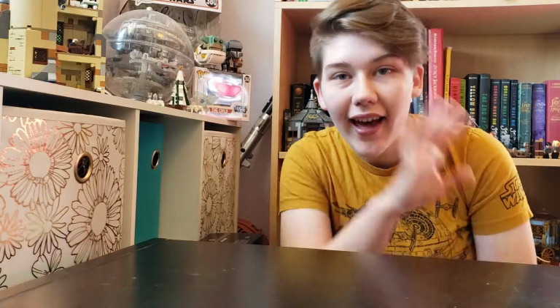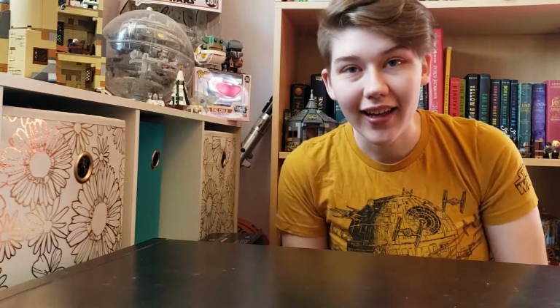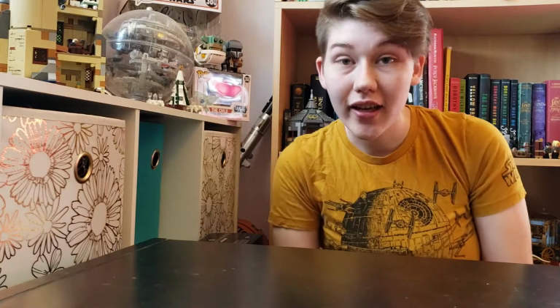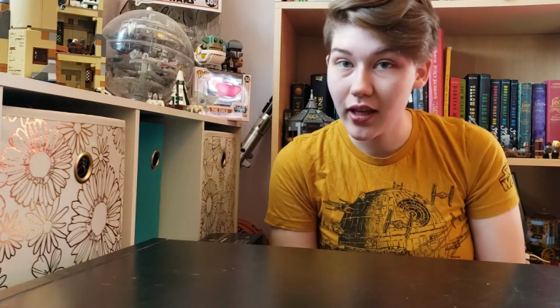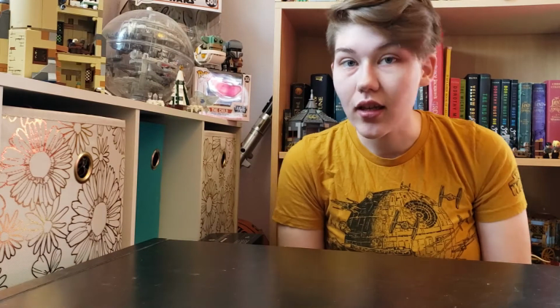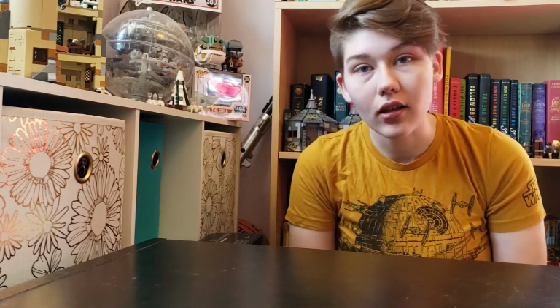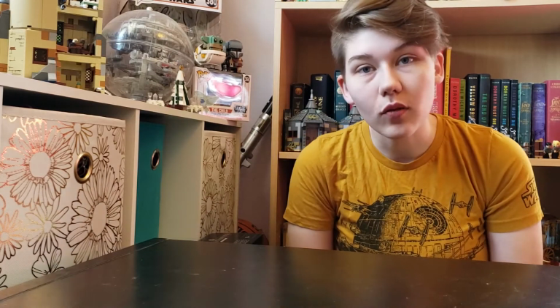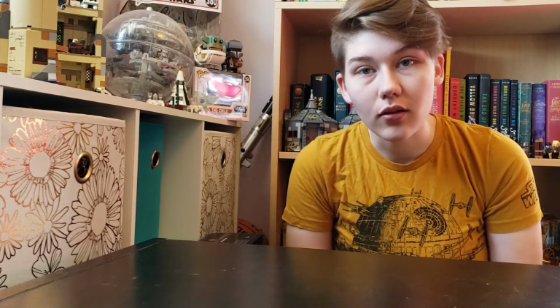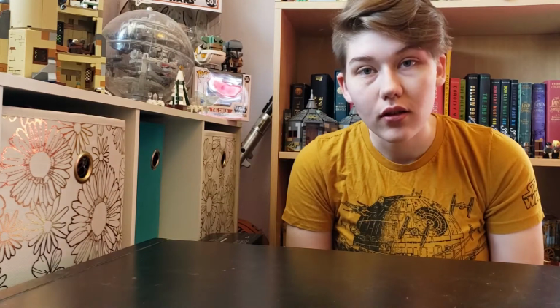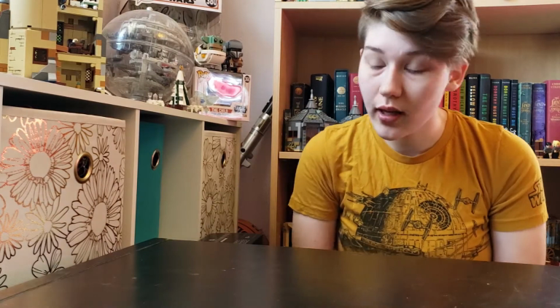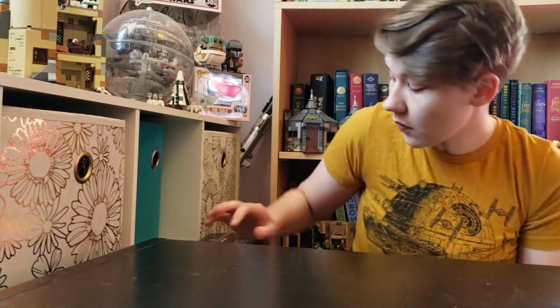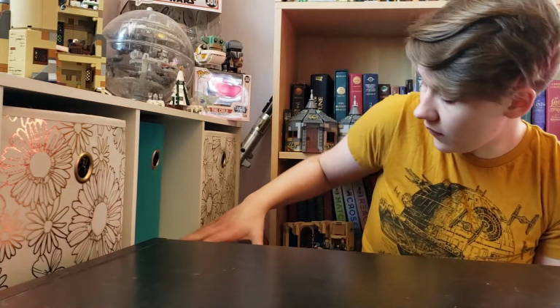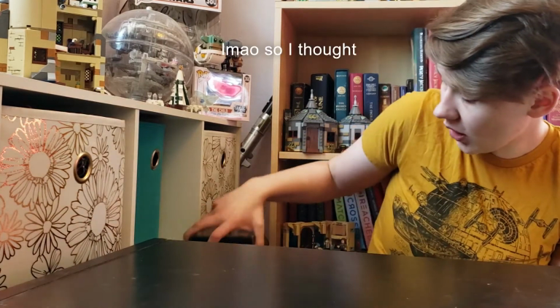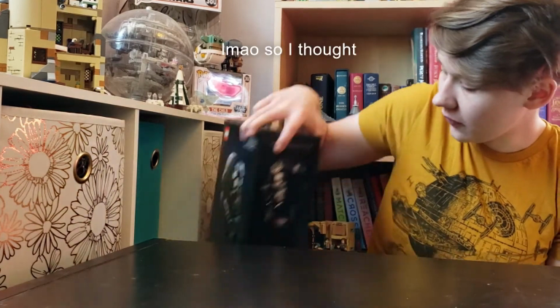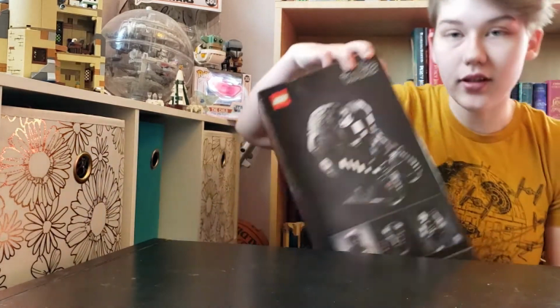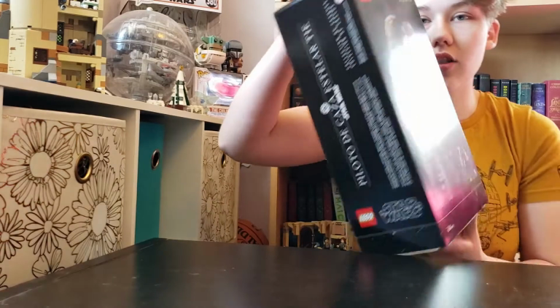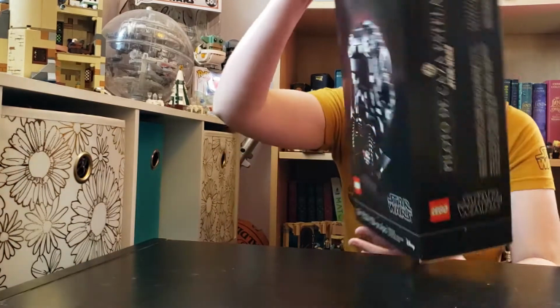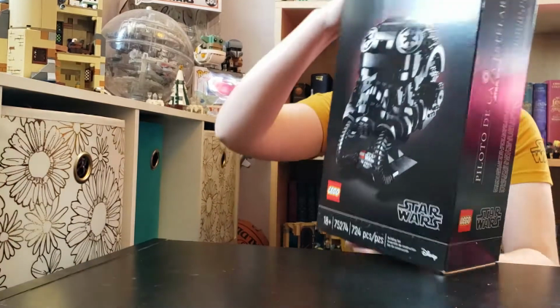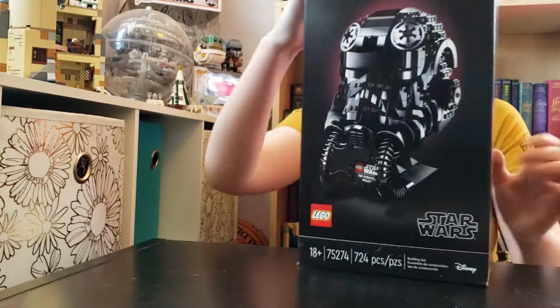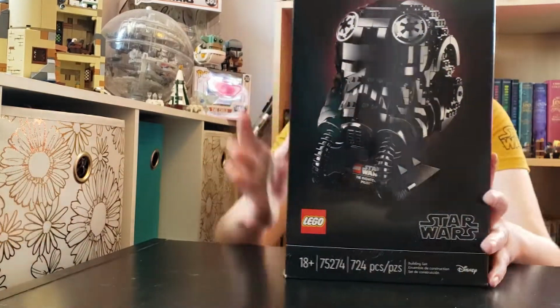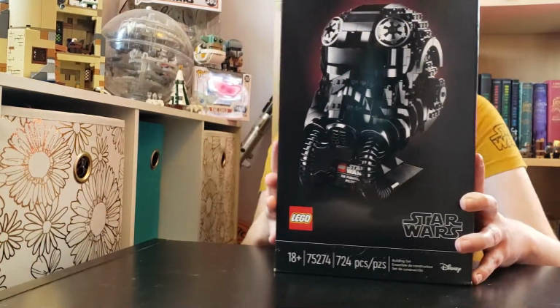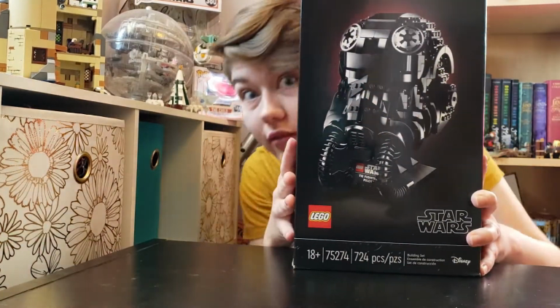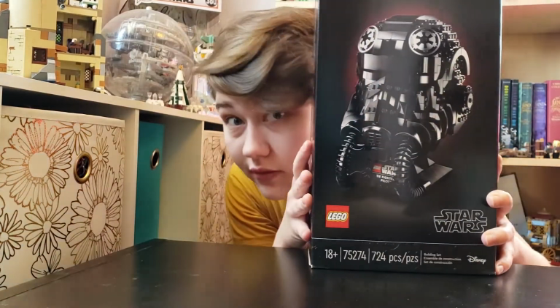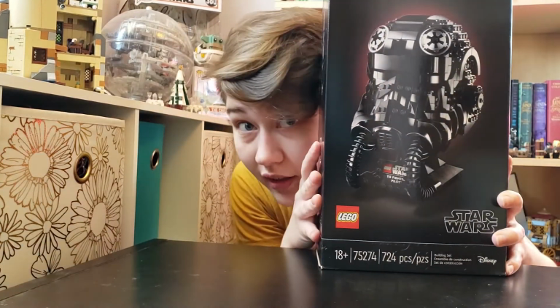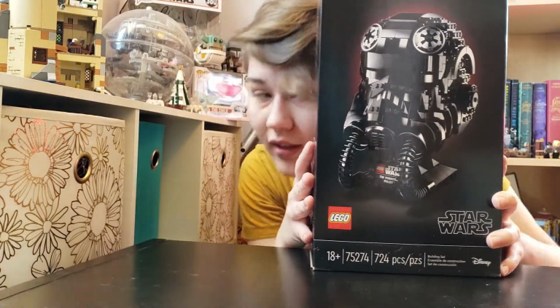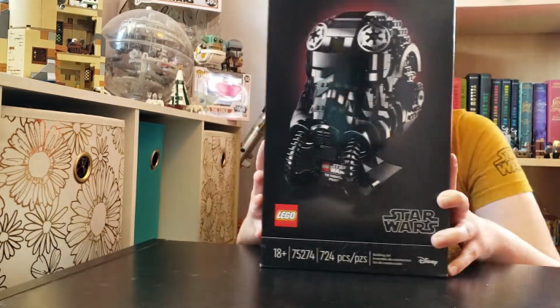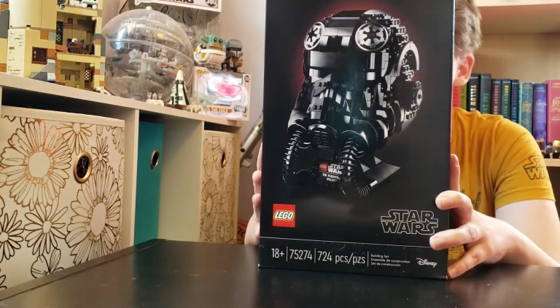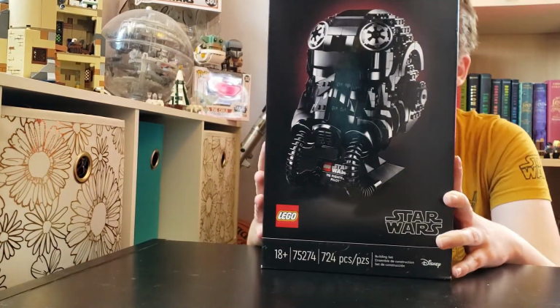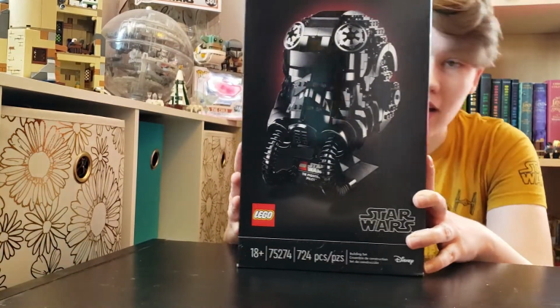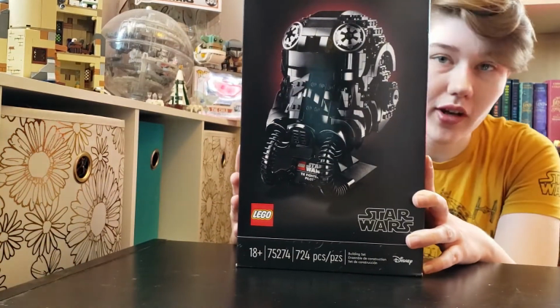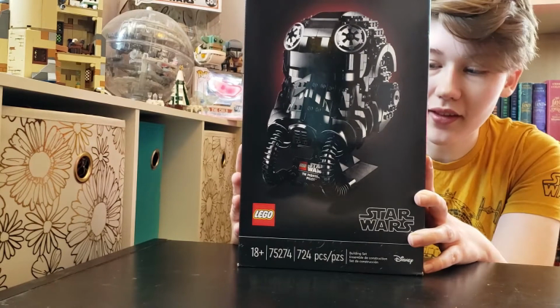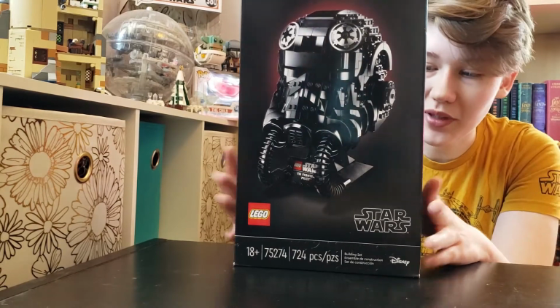Hi guys, I'm Katie and I like to build with Legos. Today we will be finishing off the collection, finally, with the TIE Fighter Pilot Helmet.